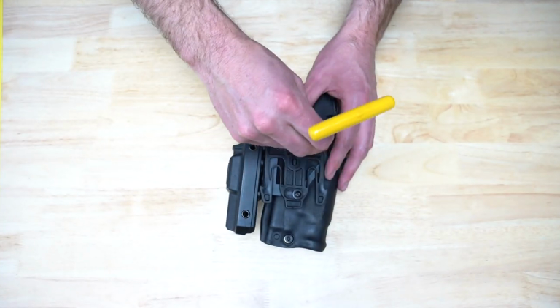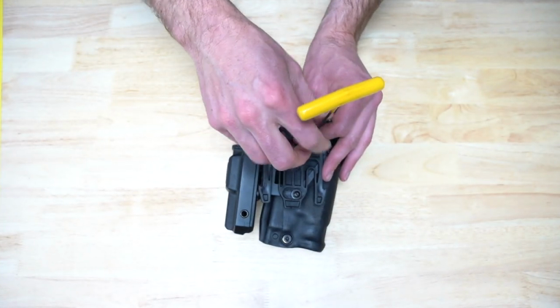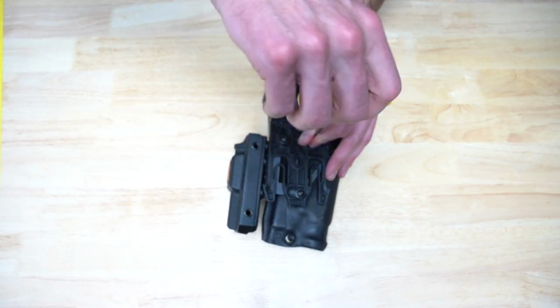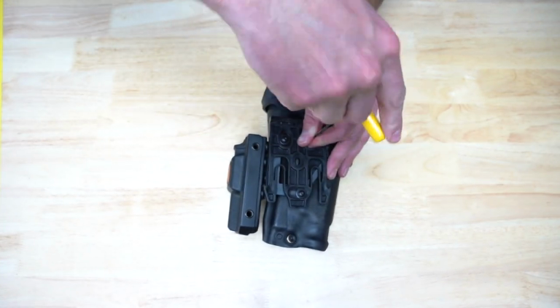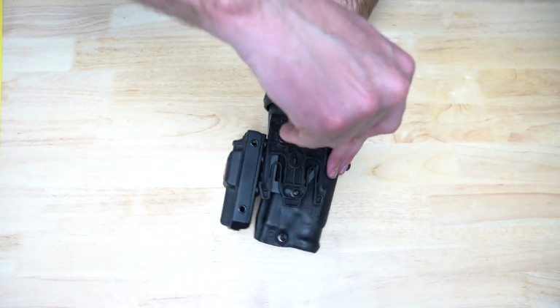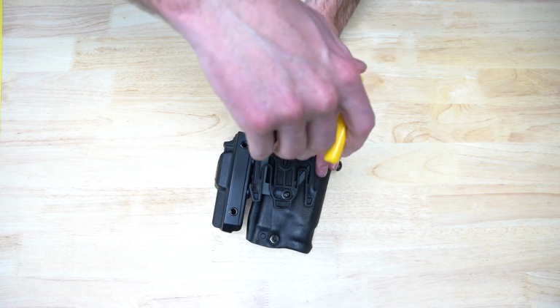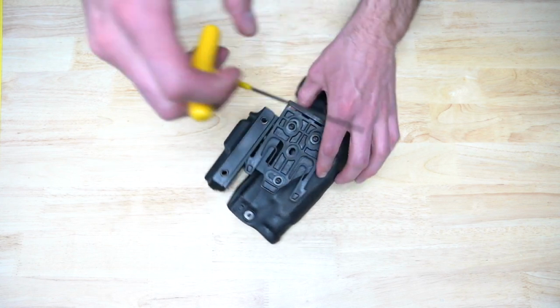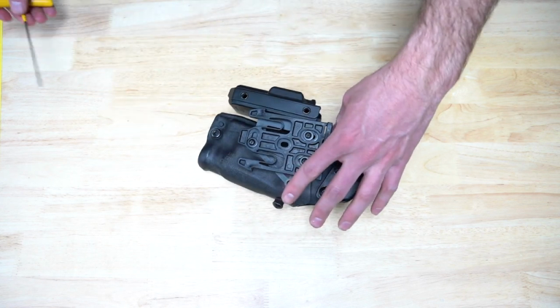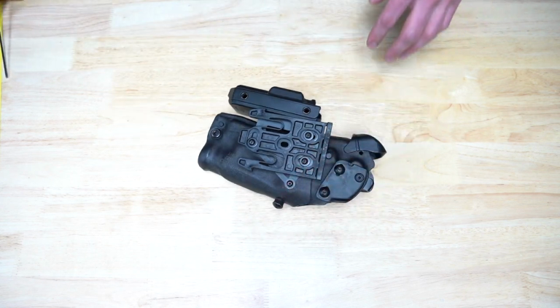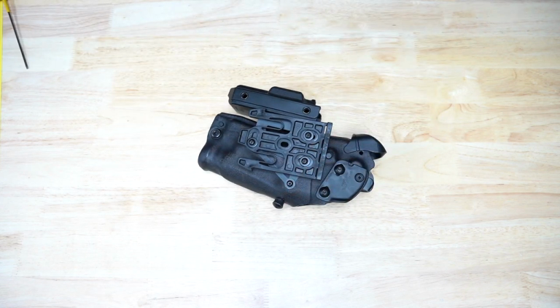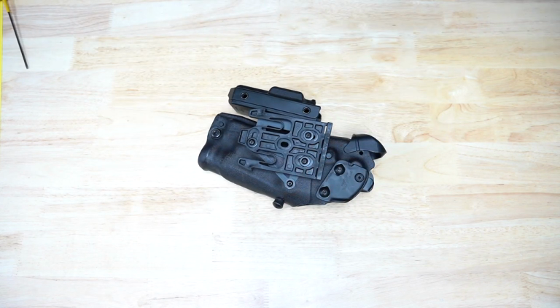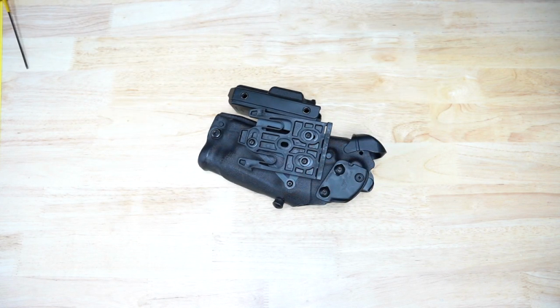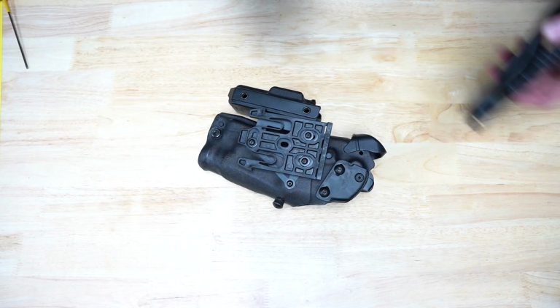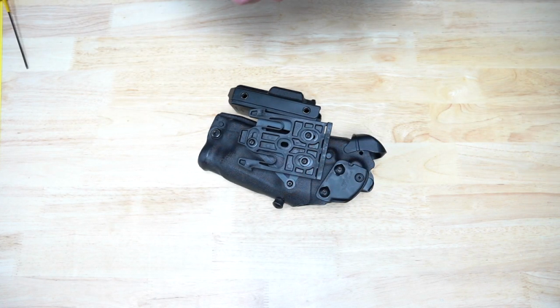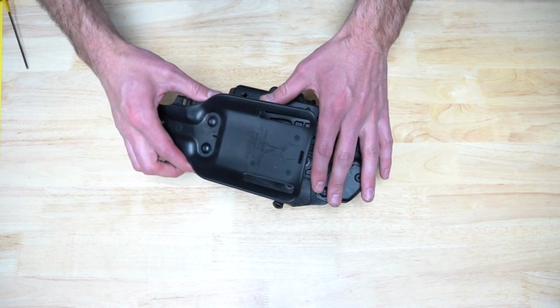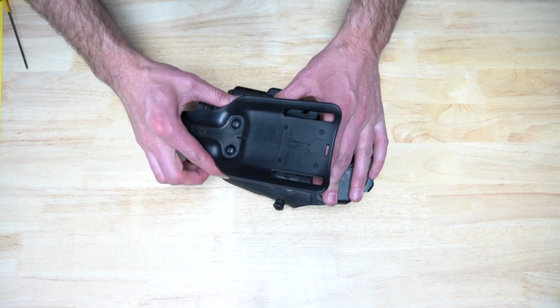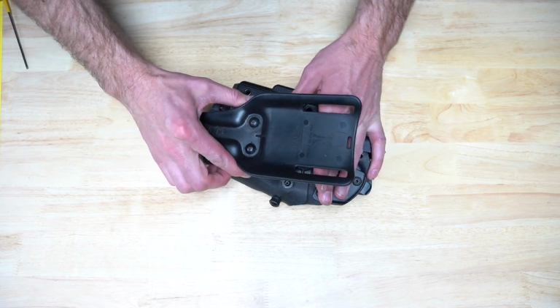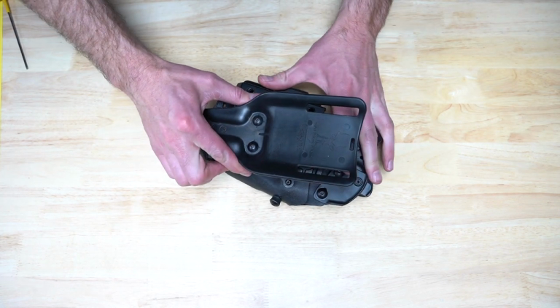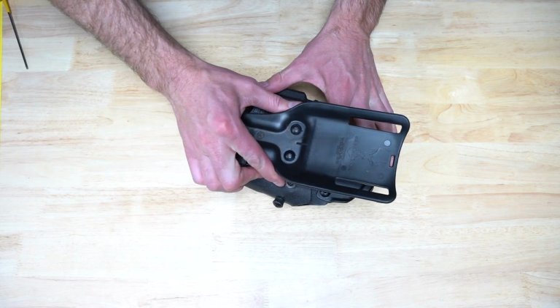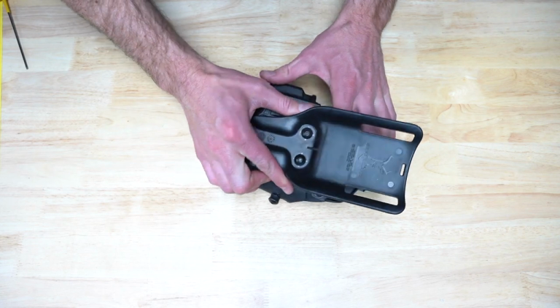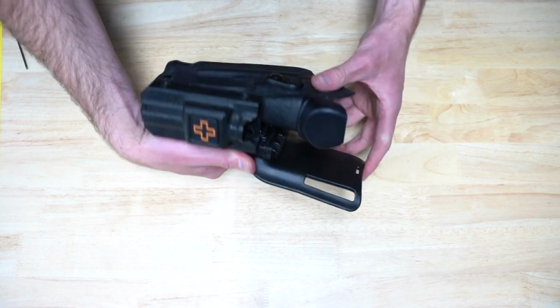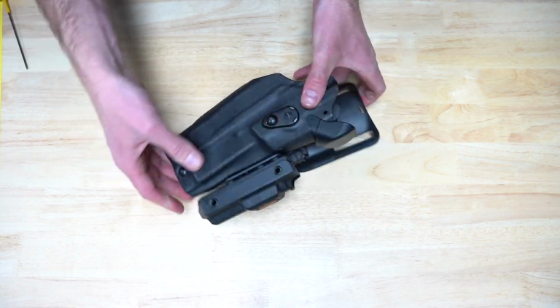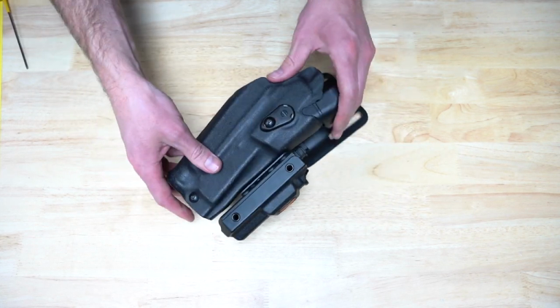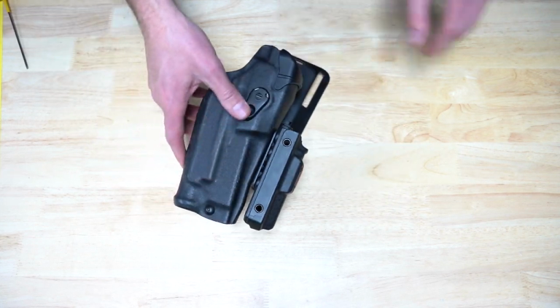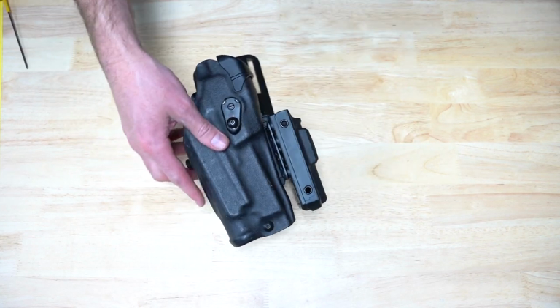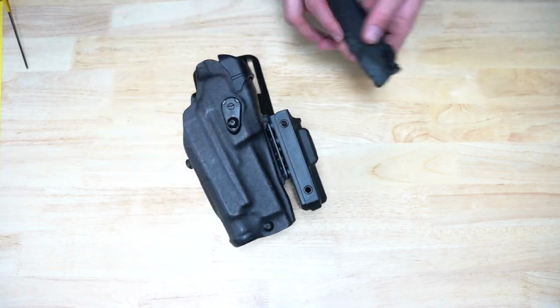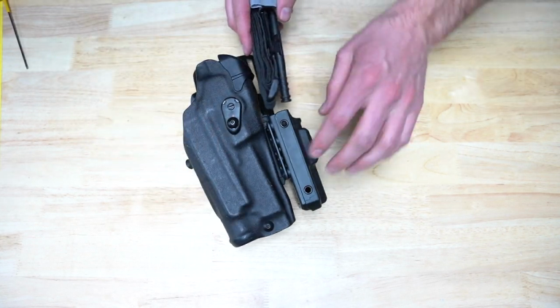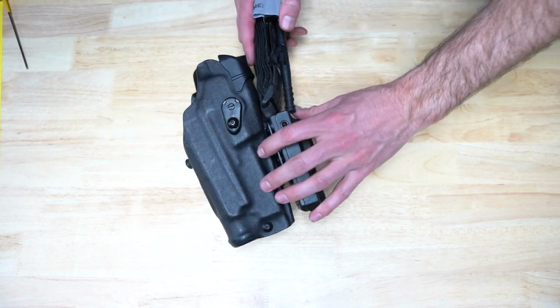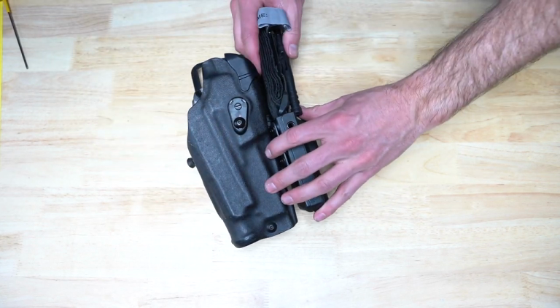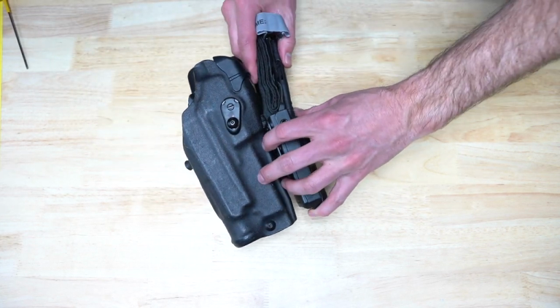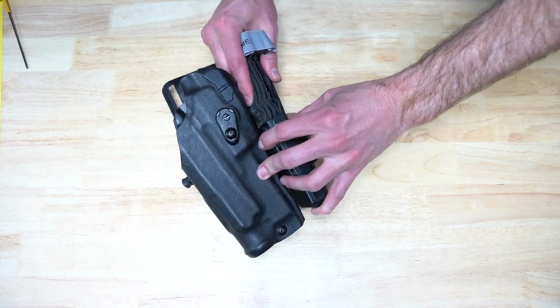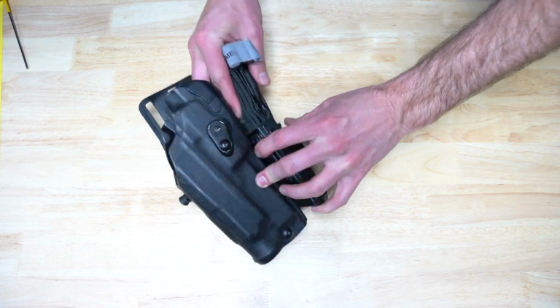Once you have determined your individual ideal cant, remove each bolt and apply threadlocker before properly tightening. If you have access to a torque screwdriver, tighten this hardware to 15 inch pounds.